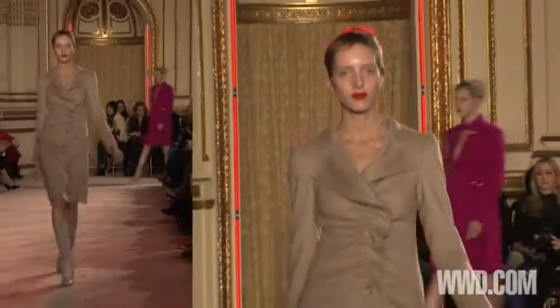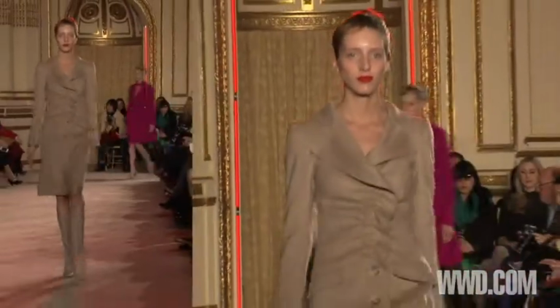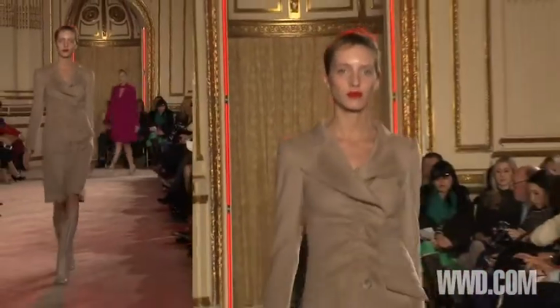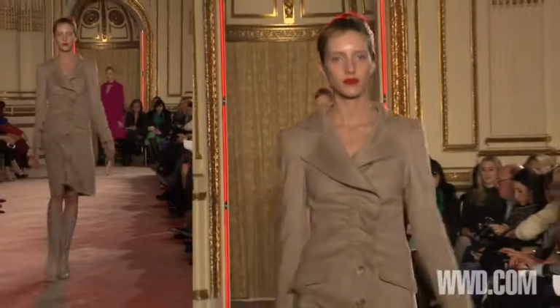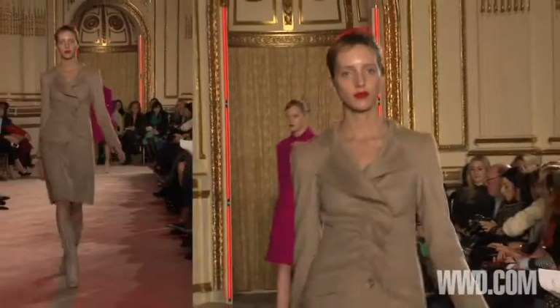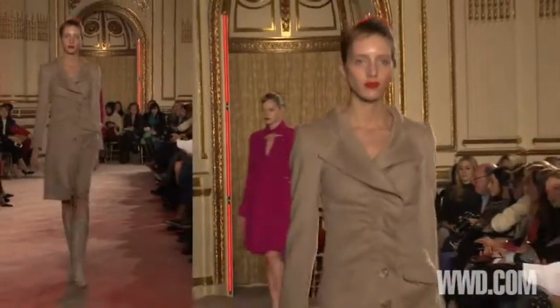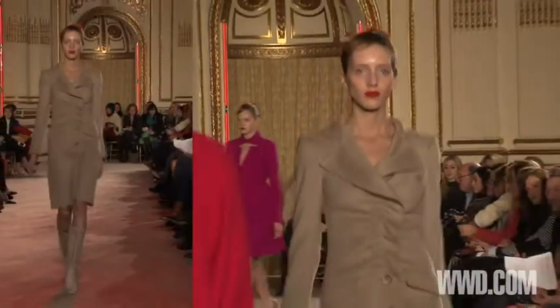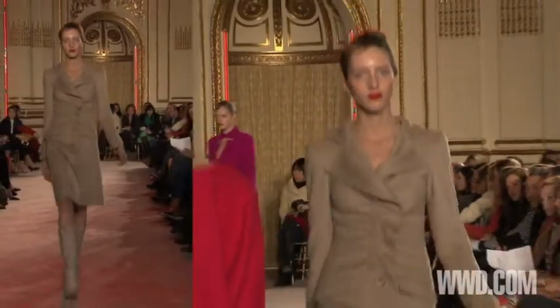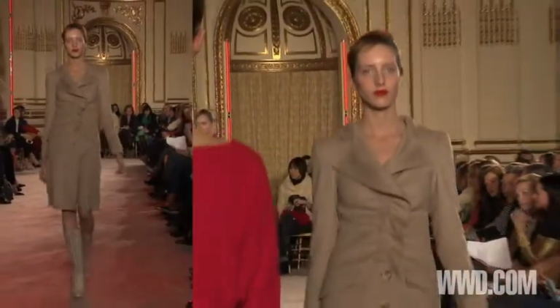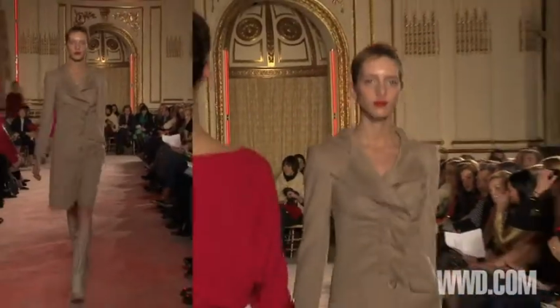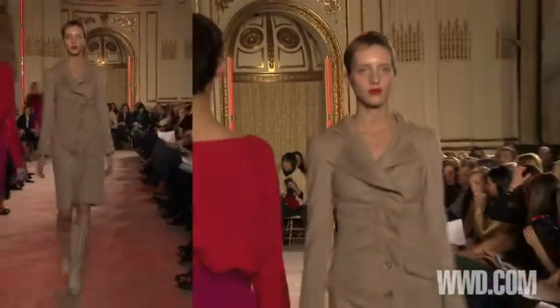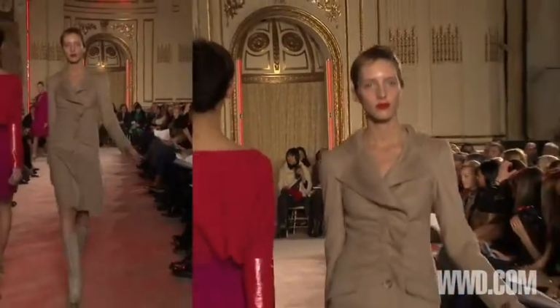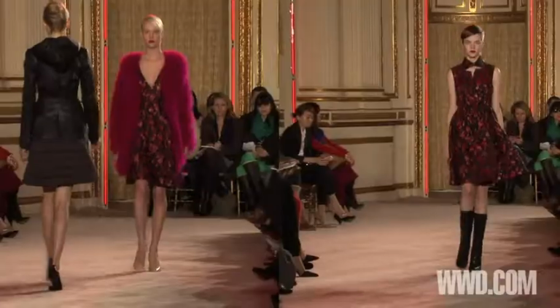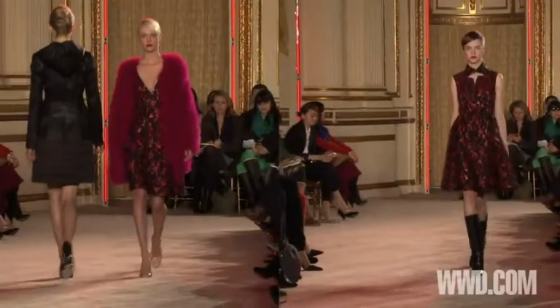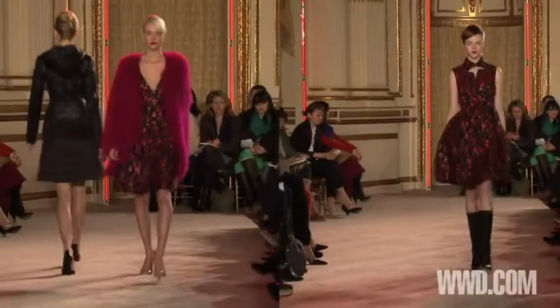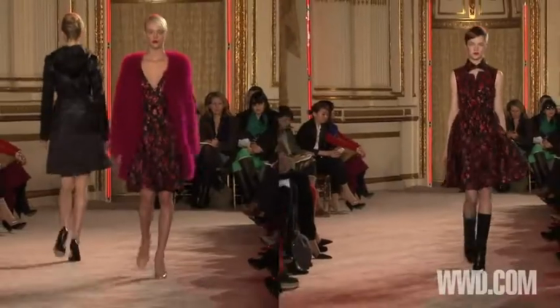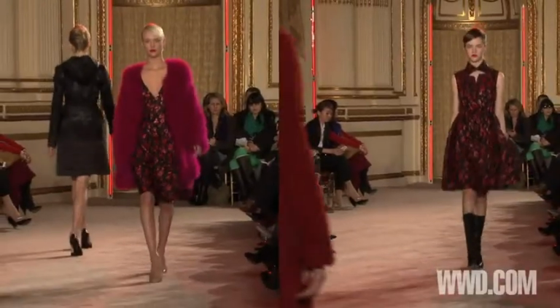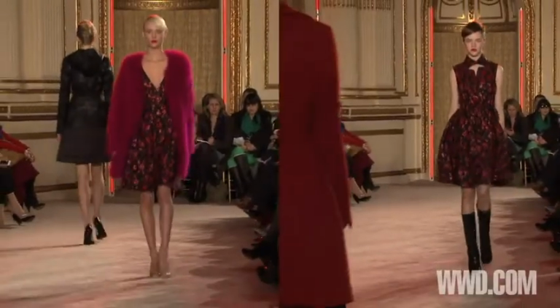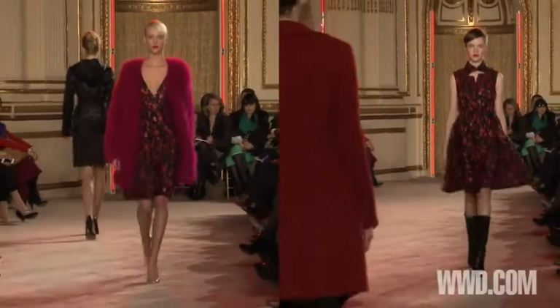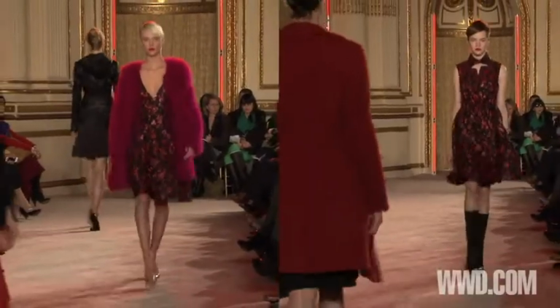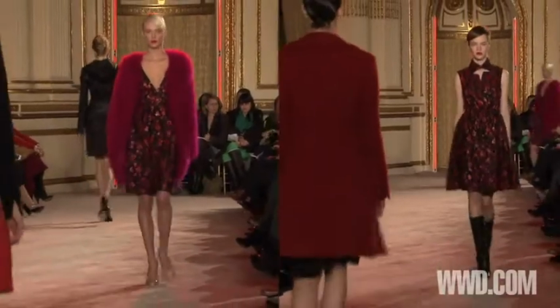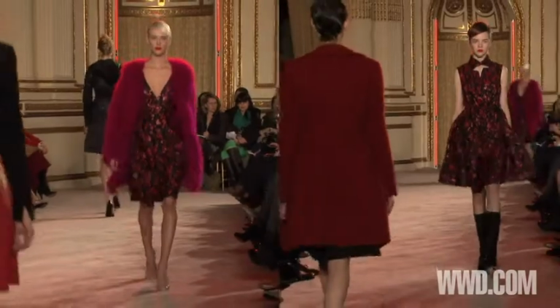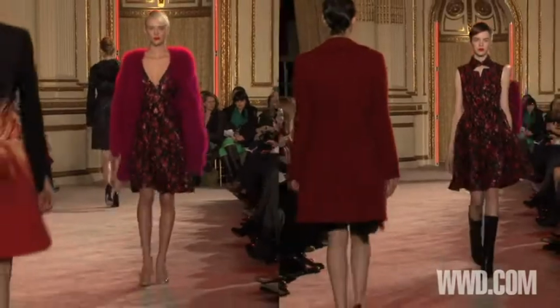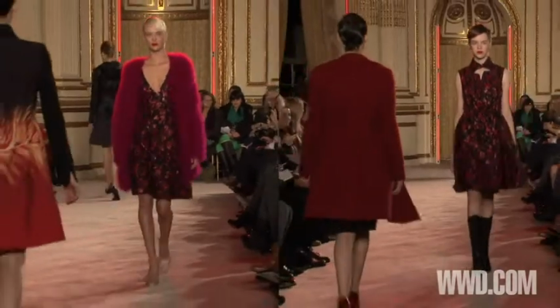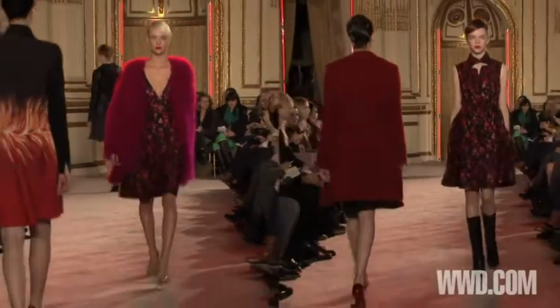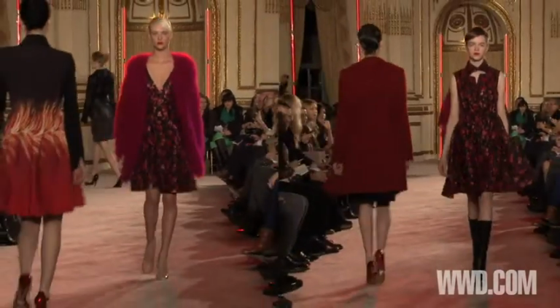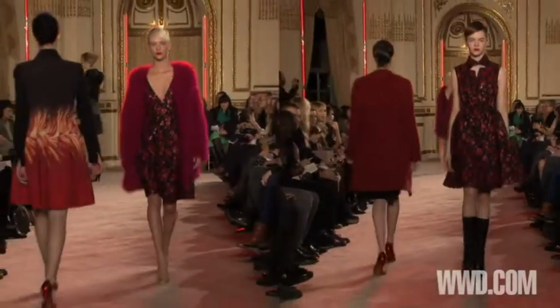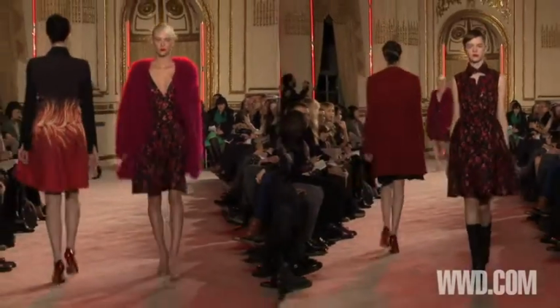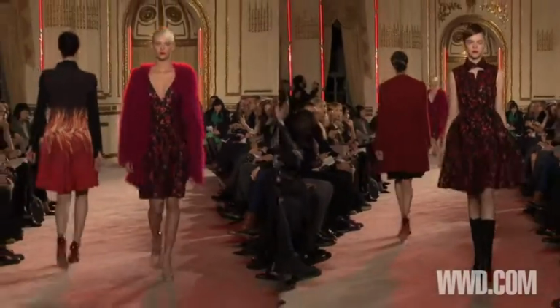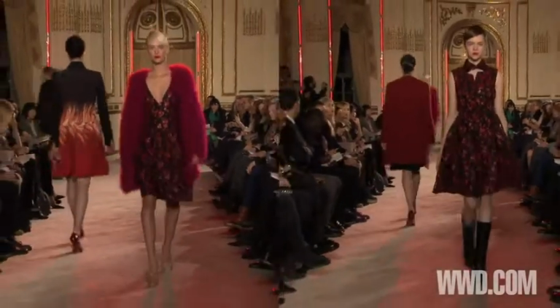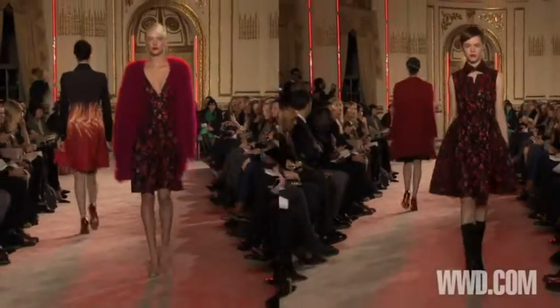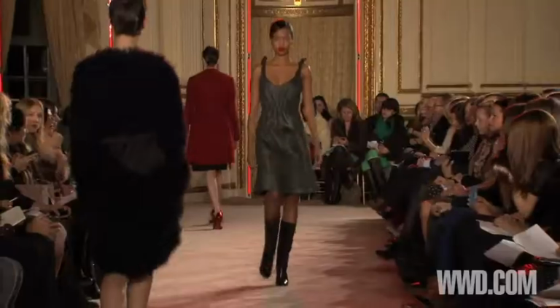Women used to dress so properly and chicly, and I was loving that idea and I wanted to inject that into this modern world that we're living in.